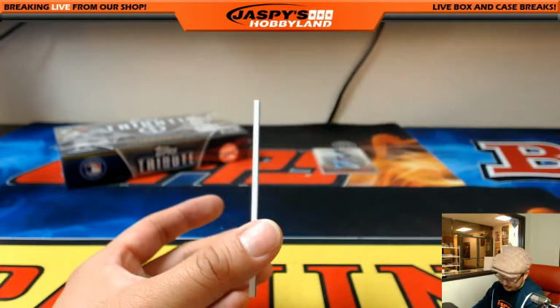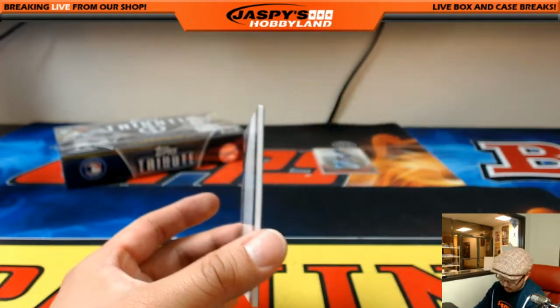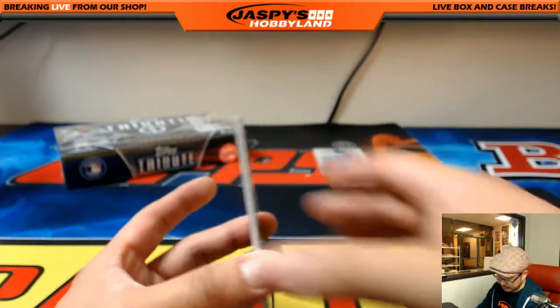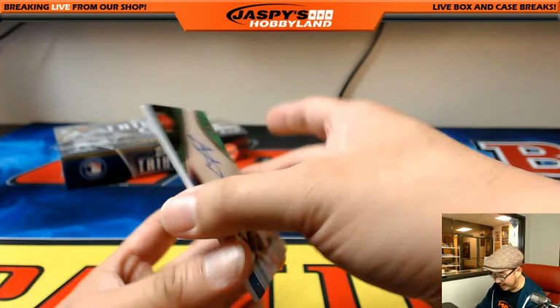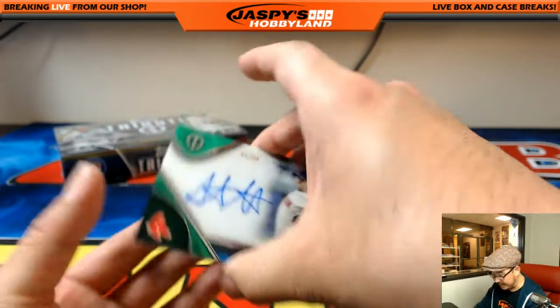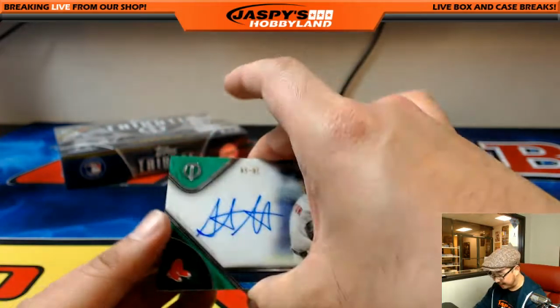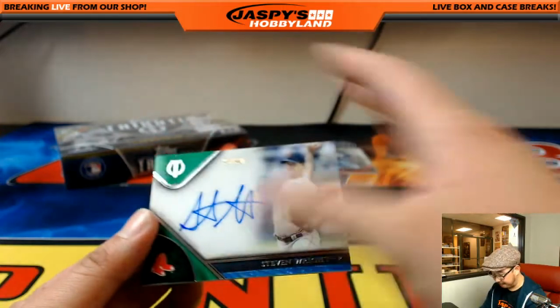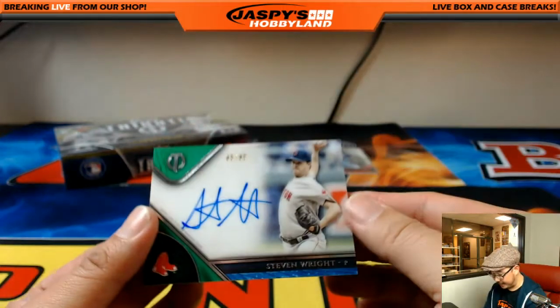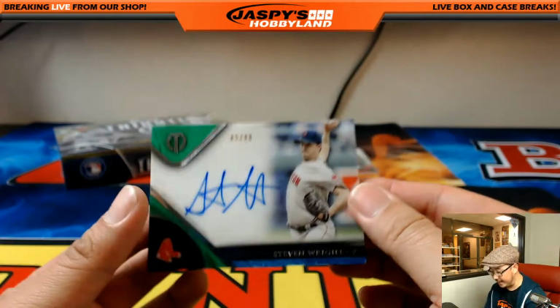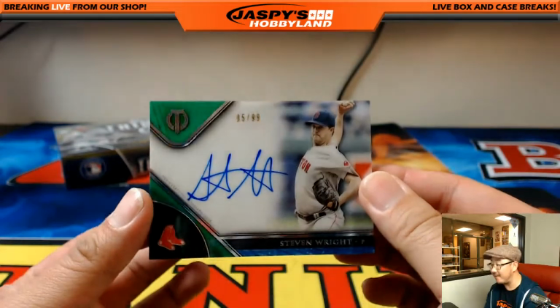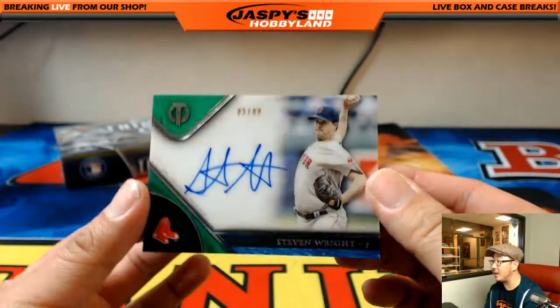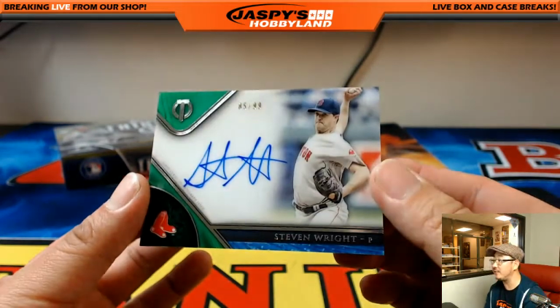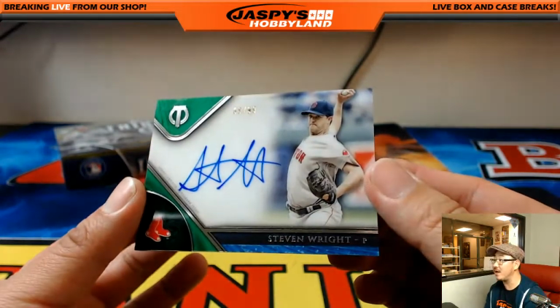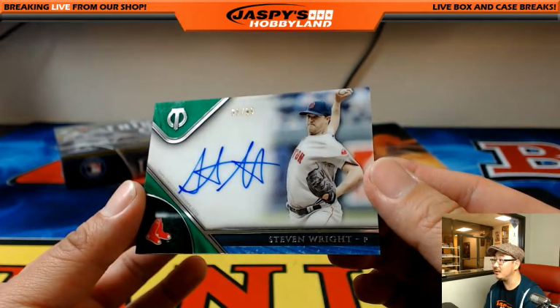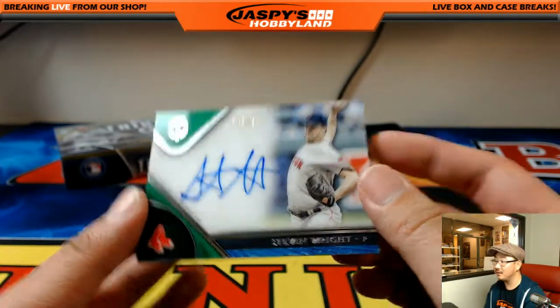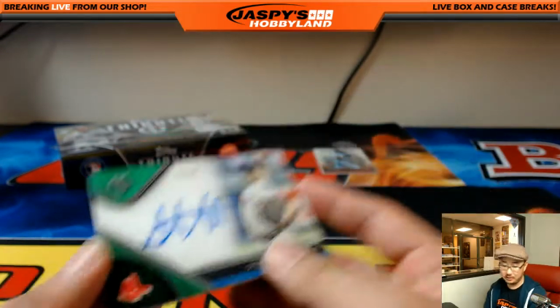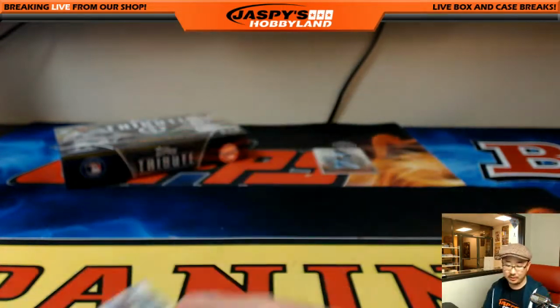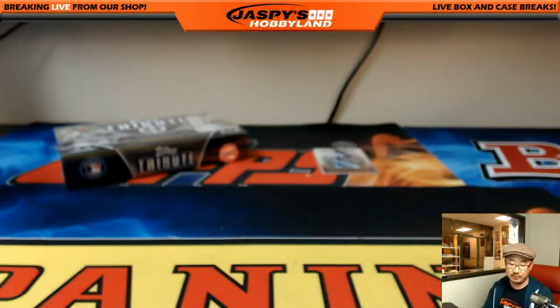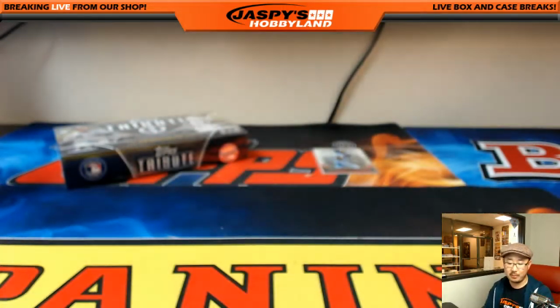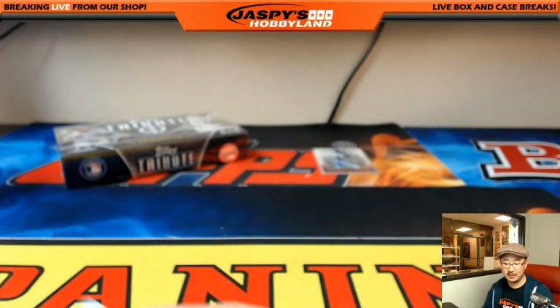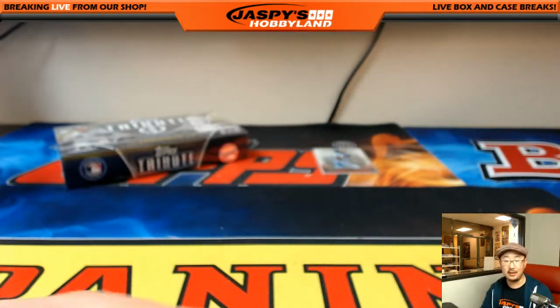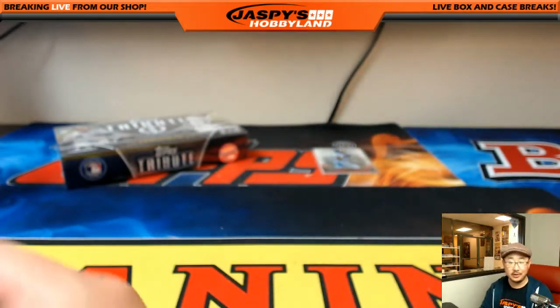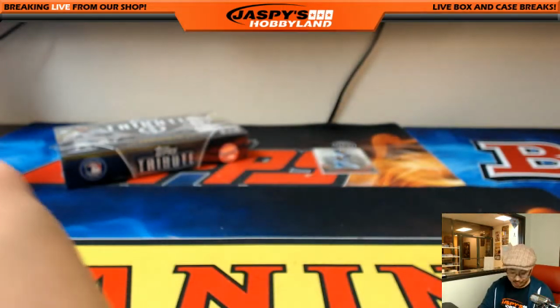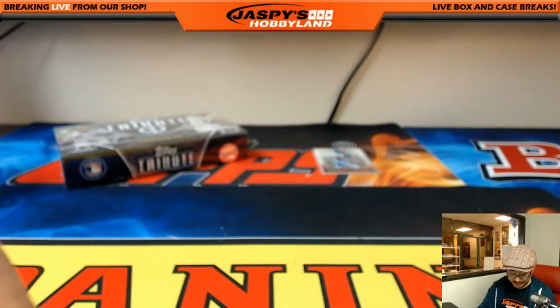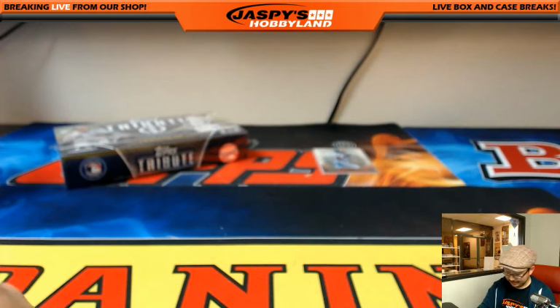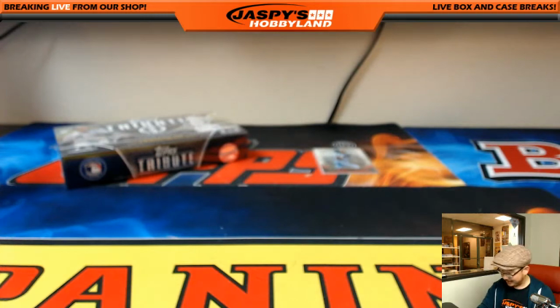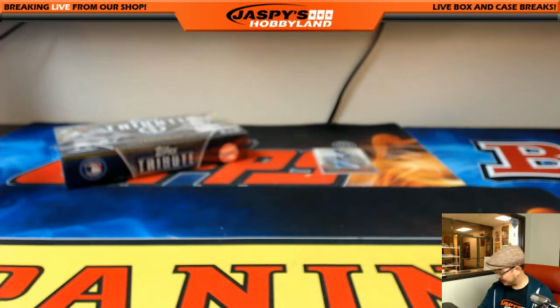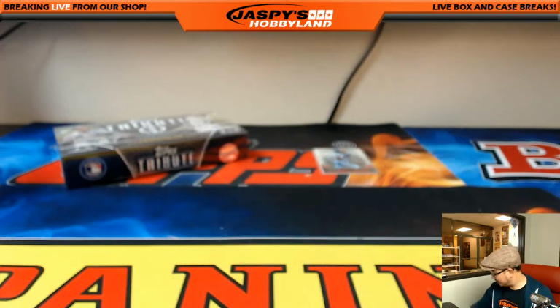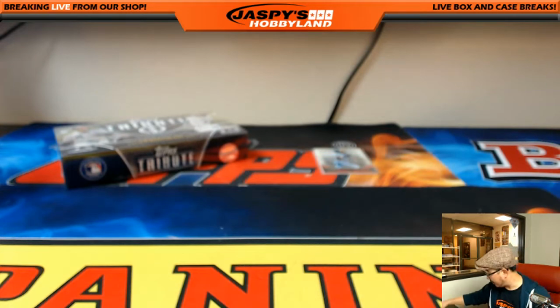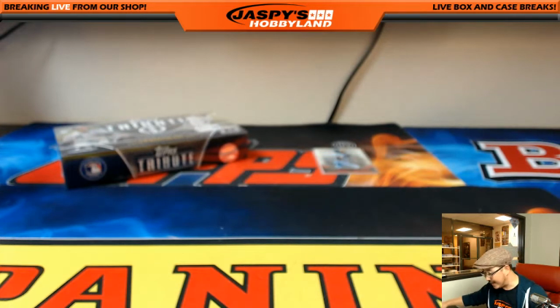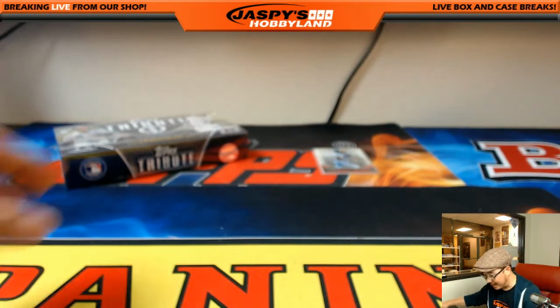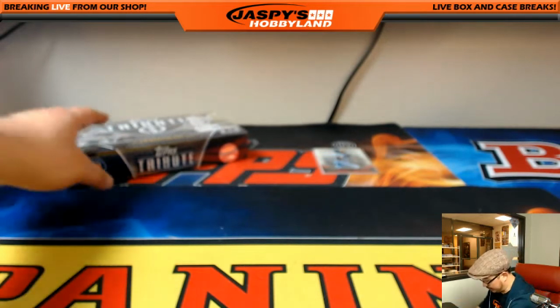Next one is a Red Sox, 85 — another Stephen Wright. Sorry, Joe P., that's your Stephen Wright PC. Last box coming up — good luck, everybody.